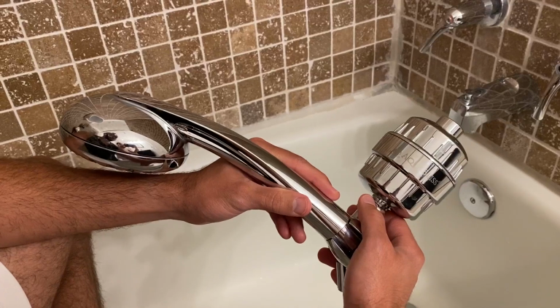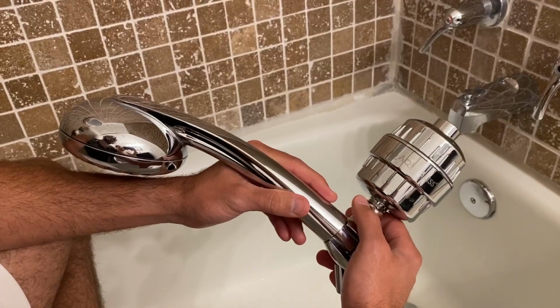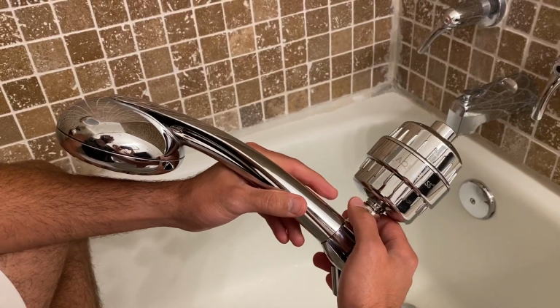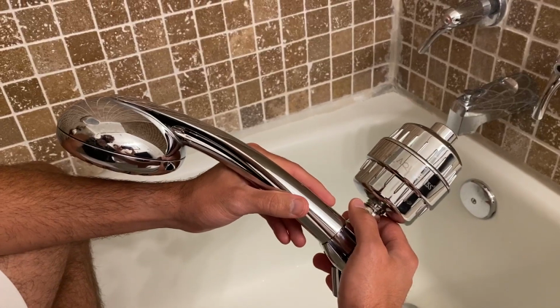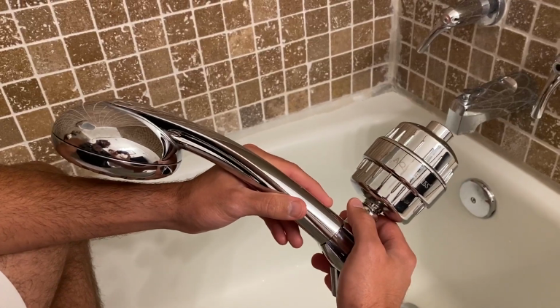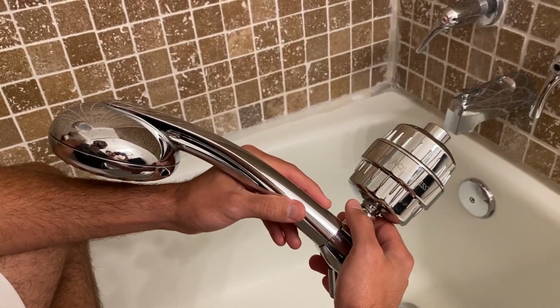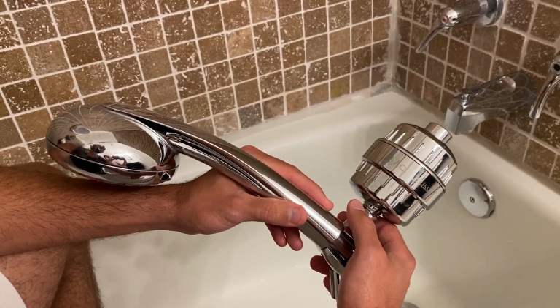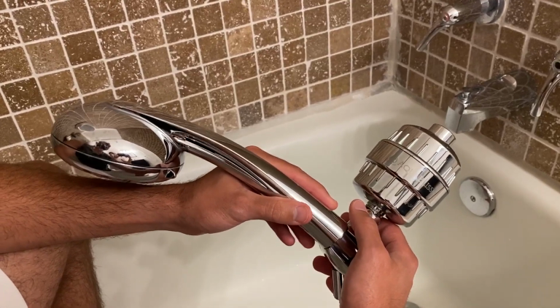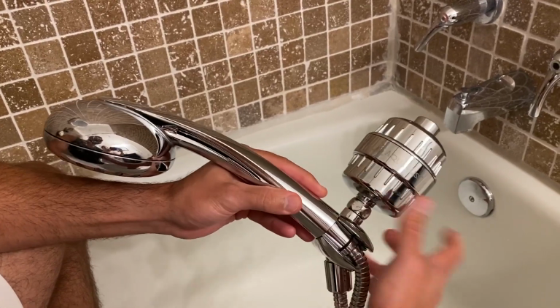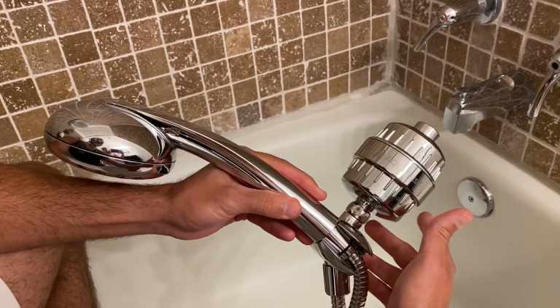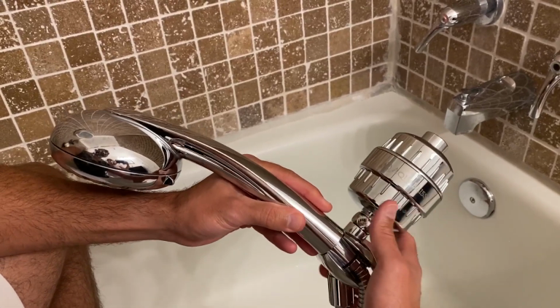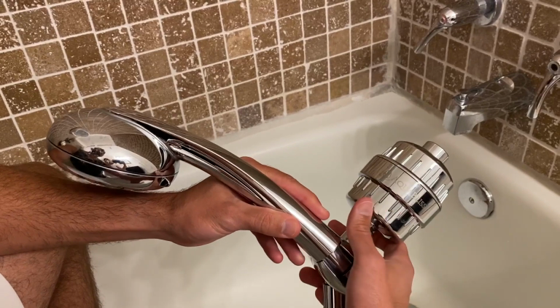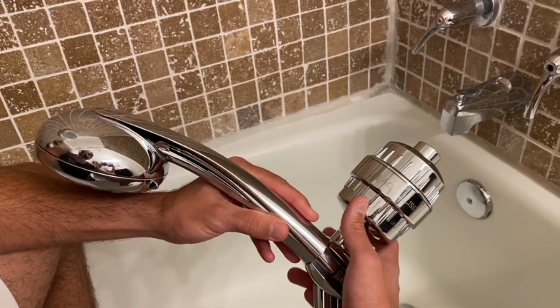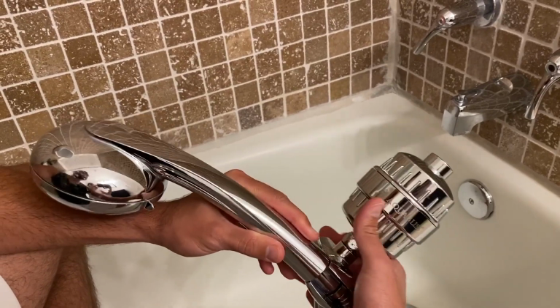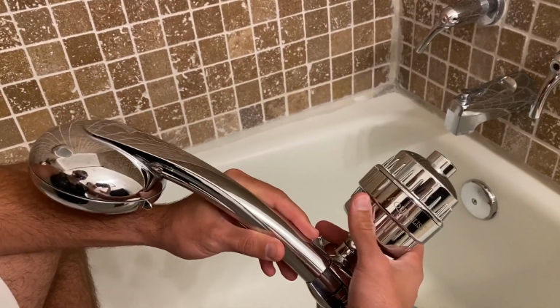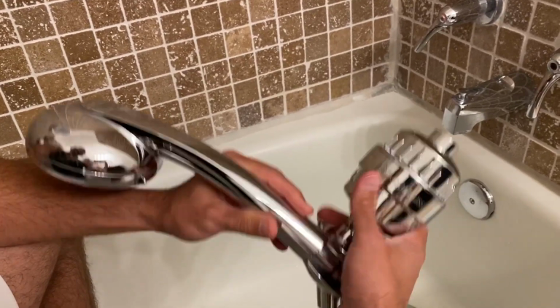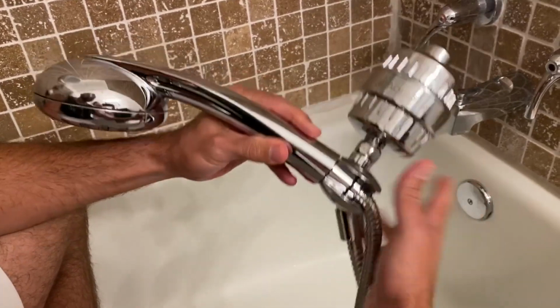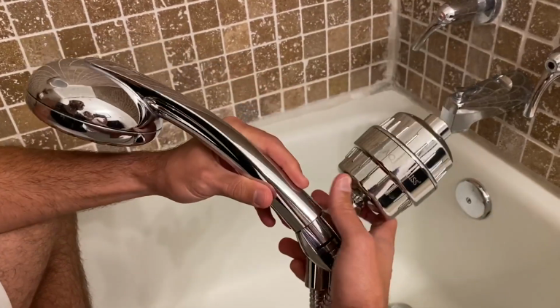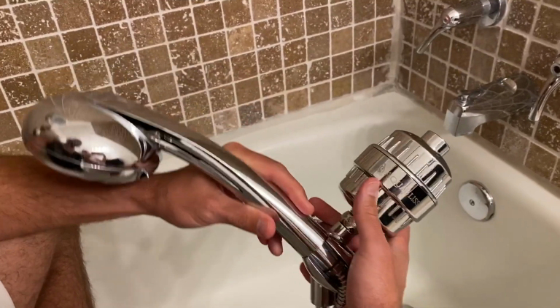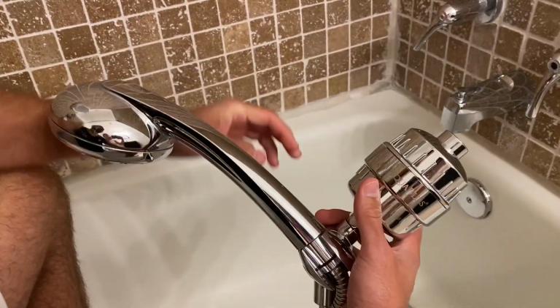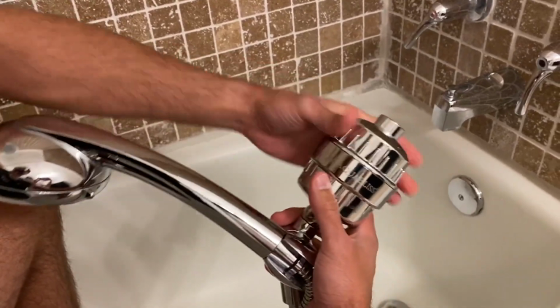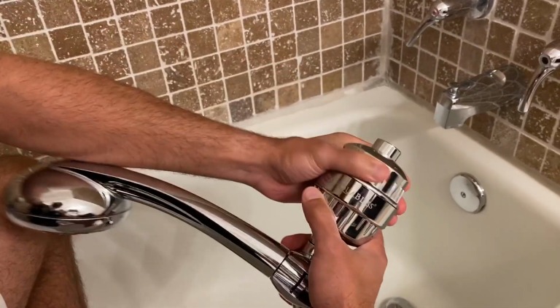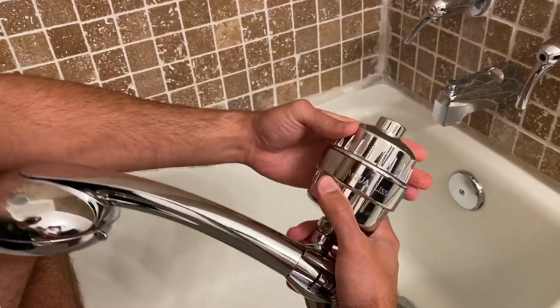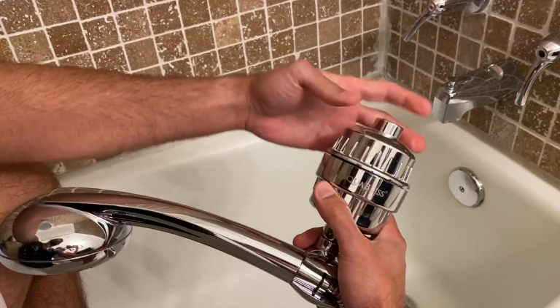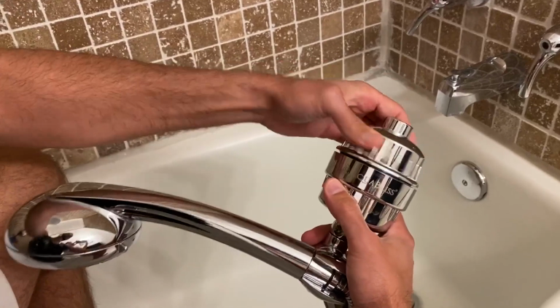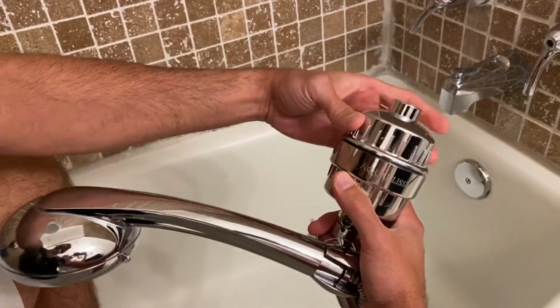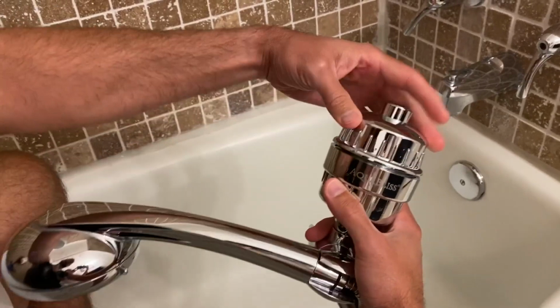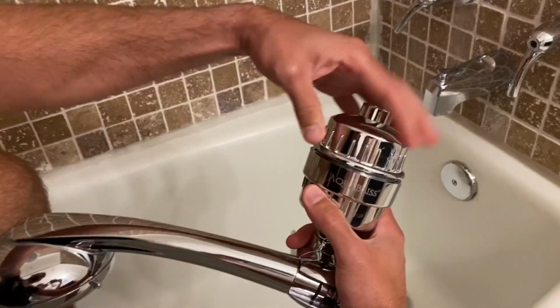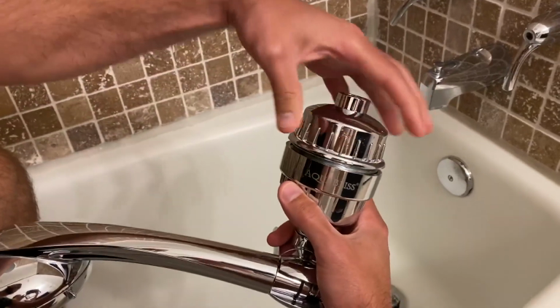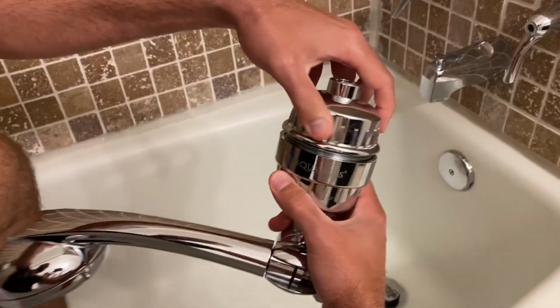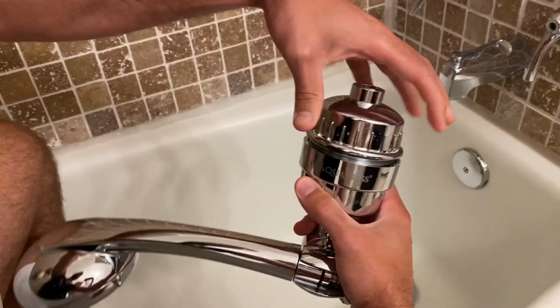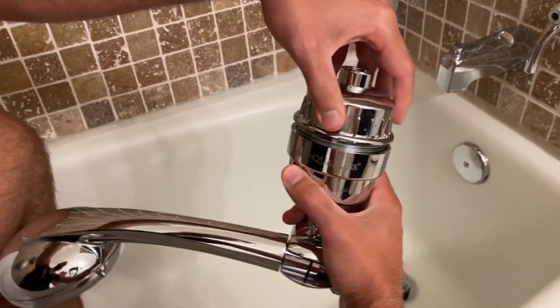All right, here we have the Aqua Bliss shower filter. I'm just going to show you the inside here and just how it works. I pulled it down just so that we can have a little bit better view just for recording — you just pop this off the top right here.